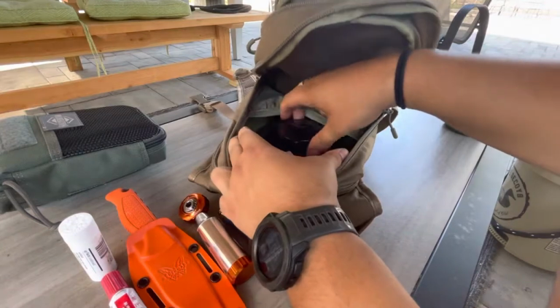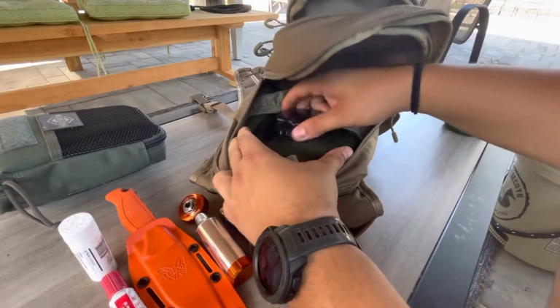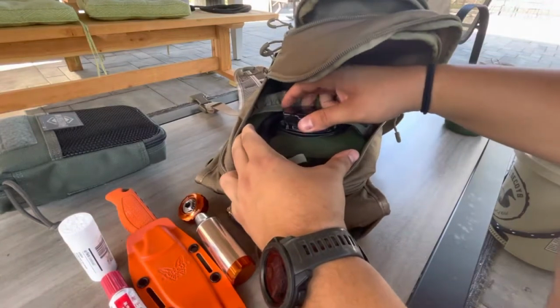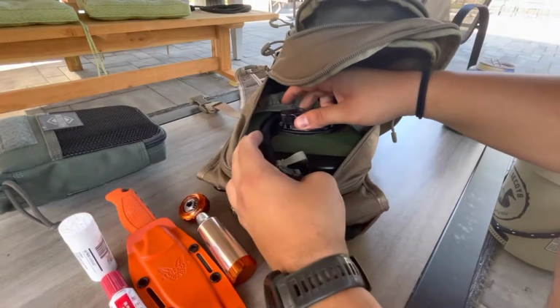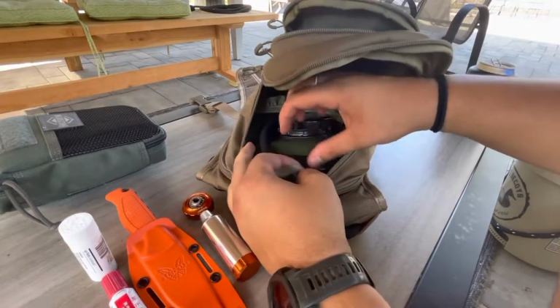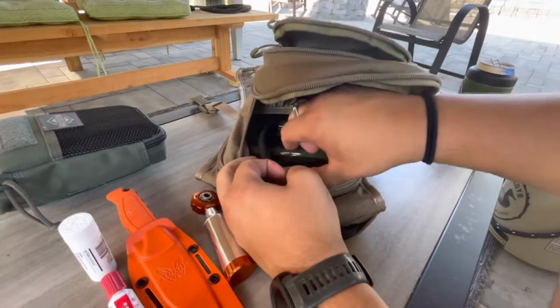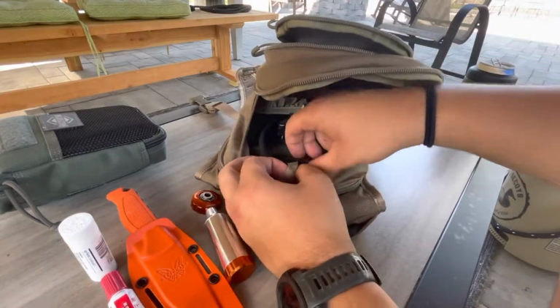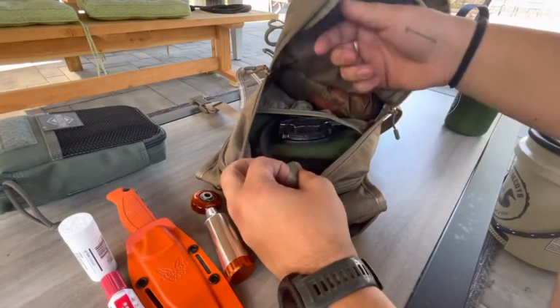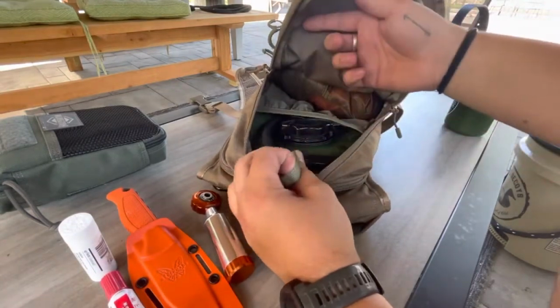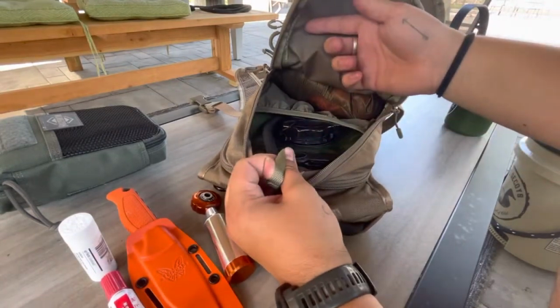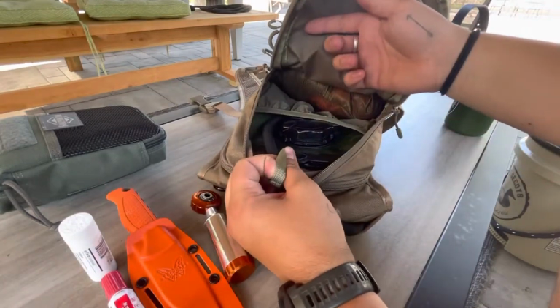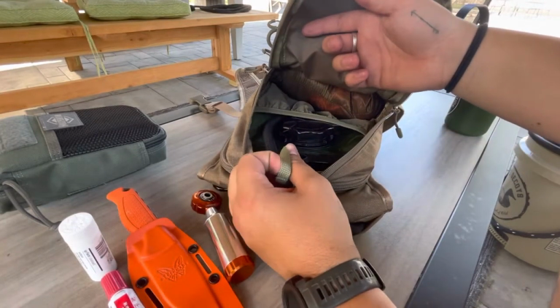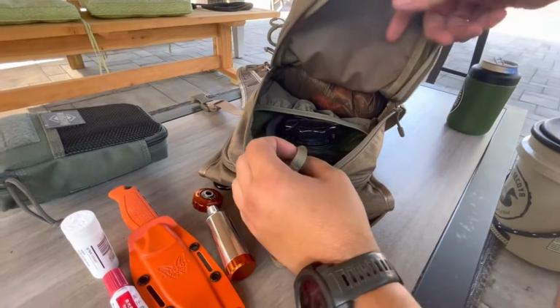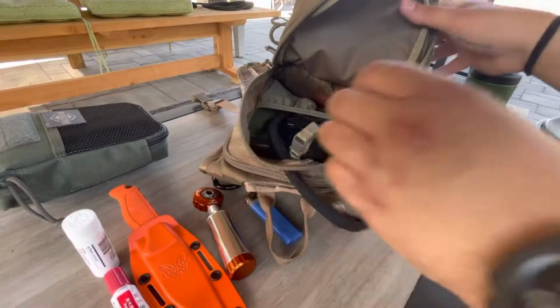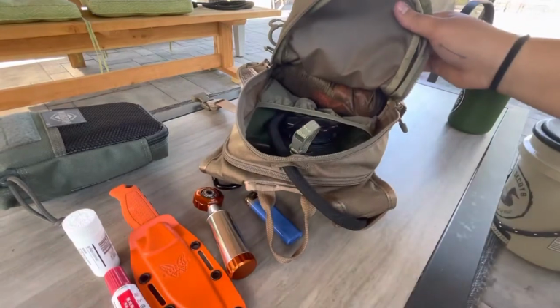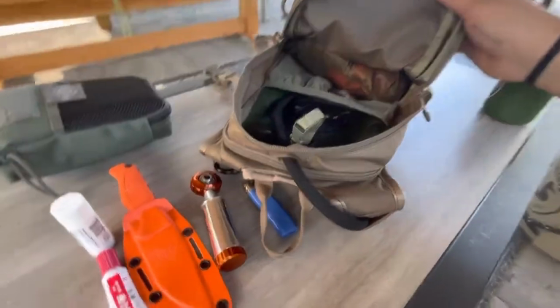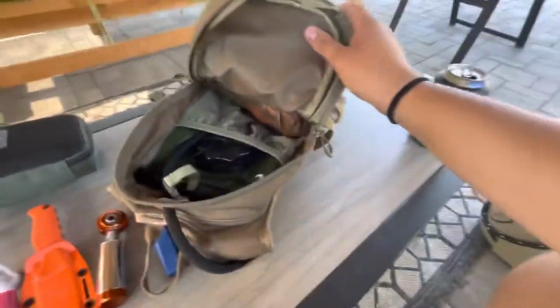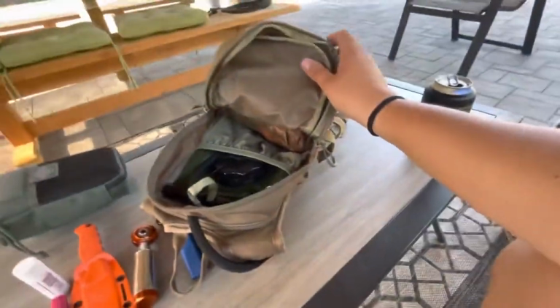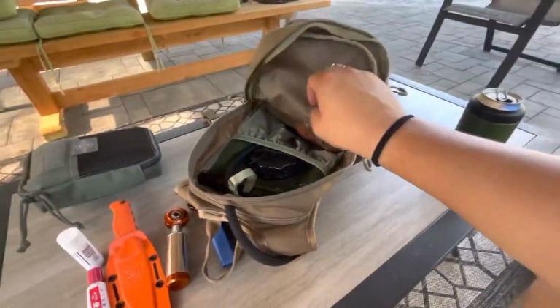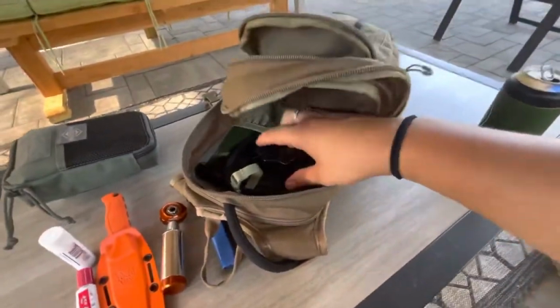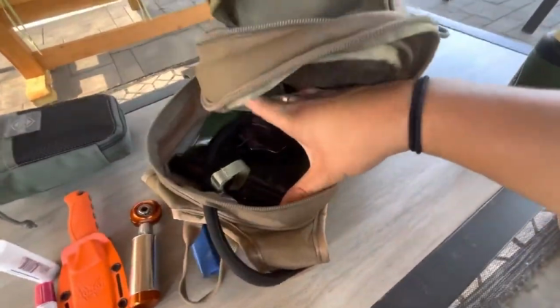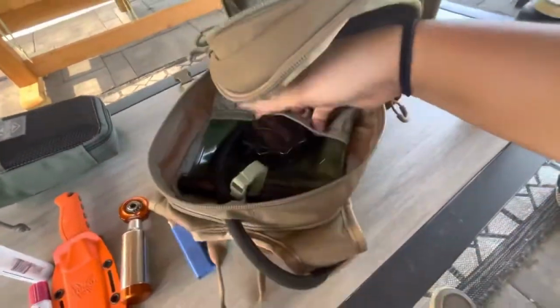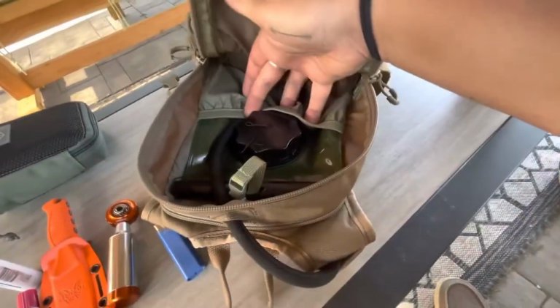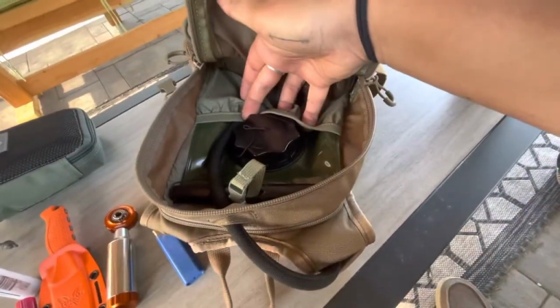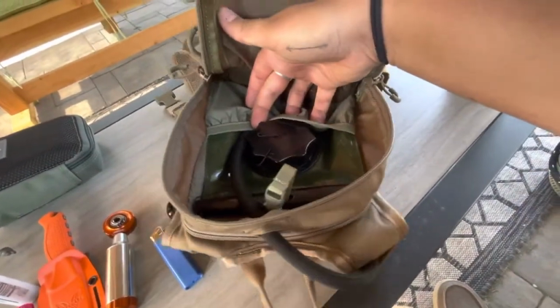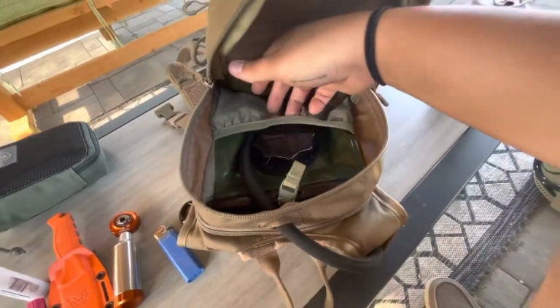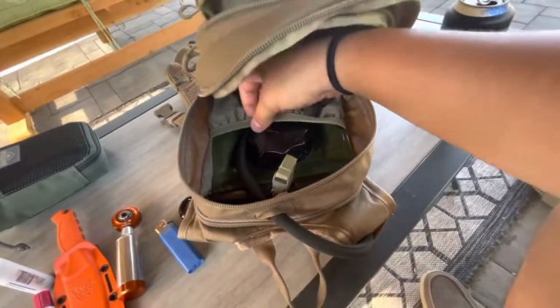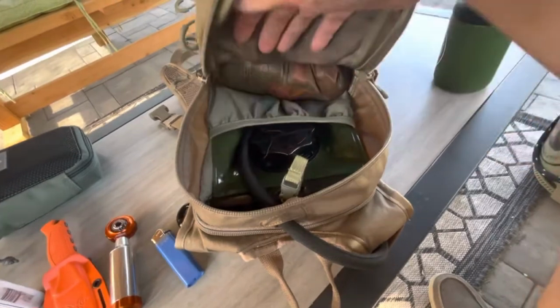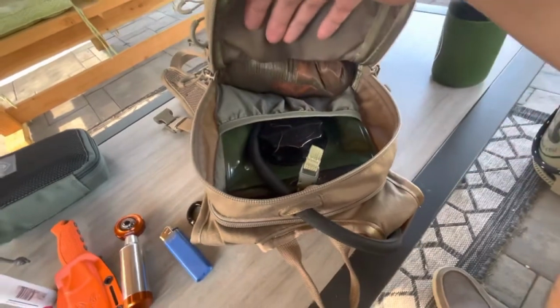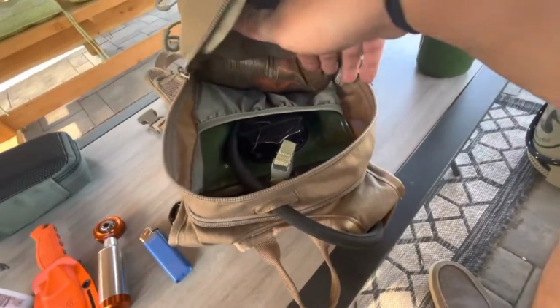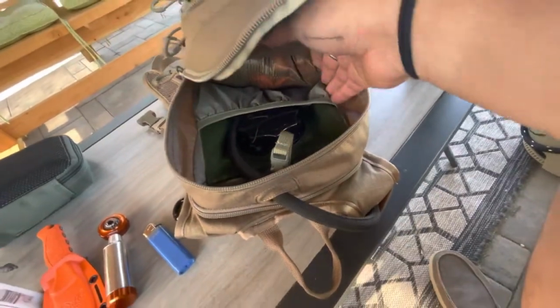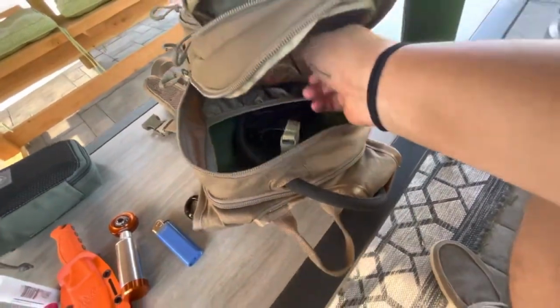Next, you can see the Source hydration bladder sits in the top — there's a lot of room in there, it fits well, and it locks in at the top so it won't slide out or go anywhere. This one hasn't been used too much — I don't love the bladders that much, but I have been working with this one for quite a bit now.